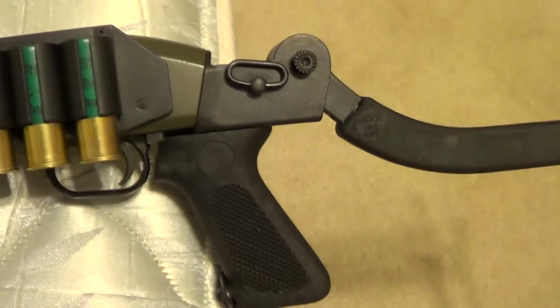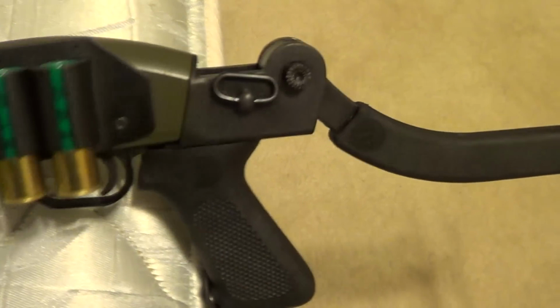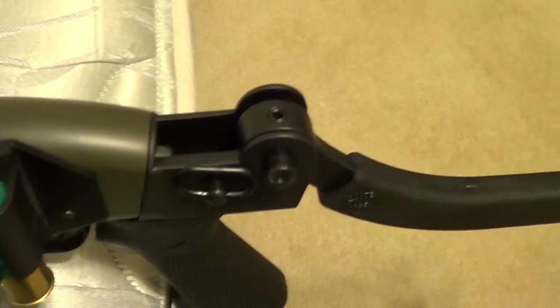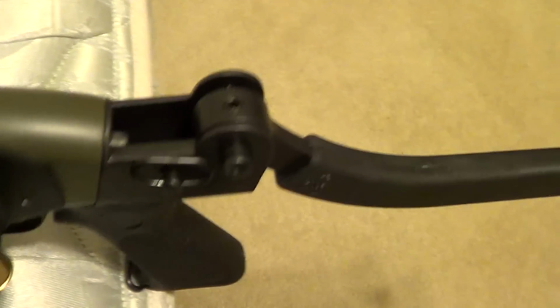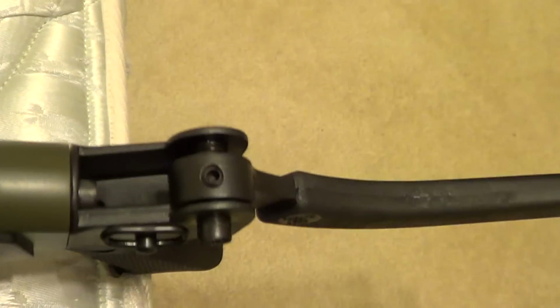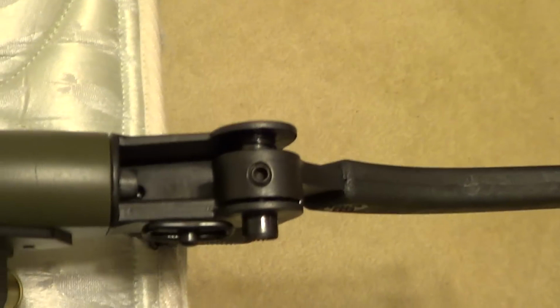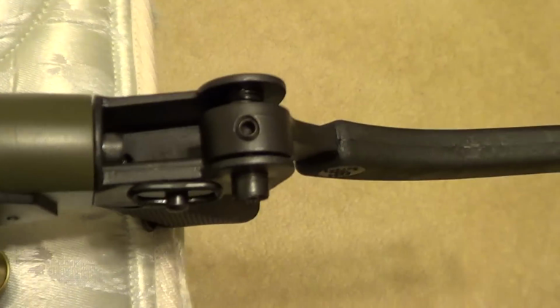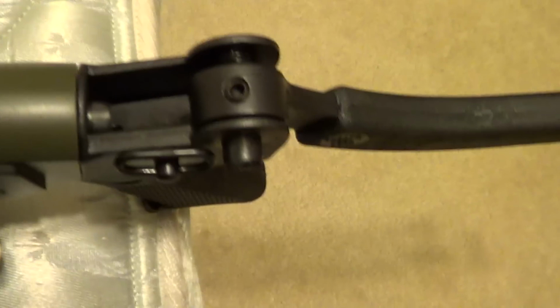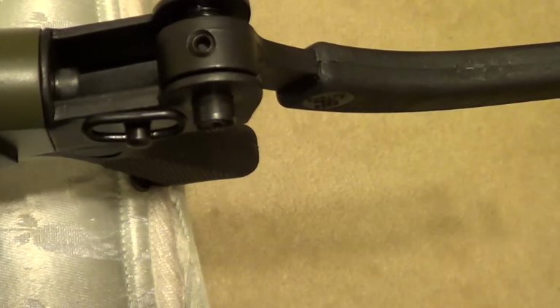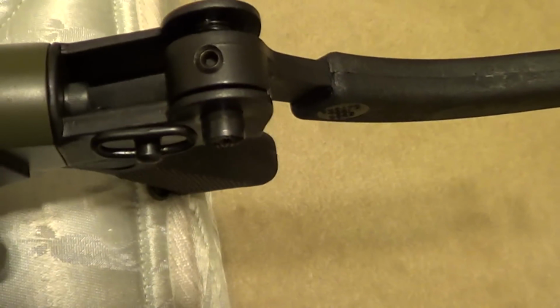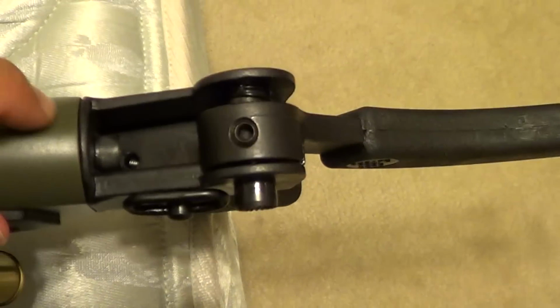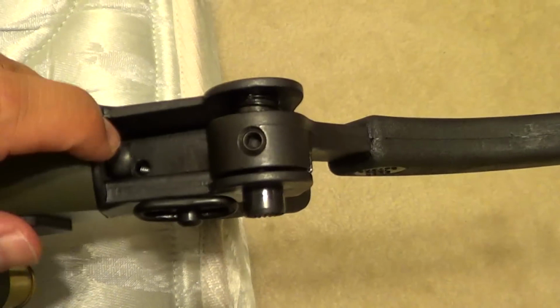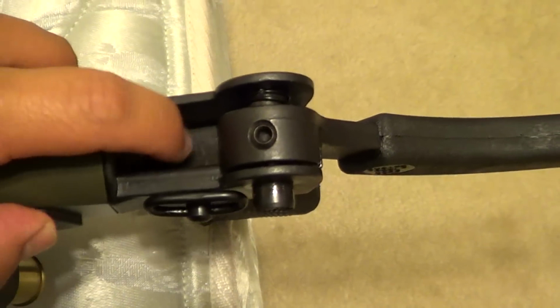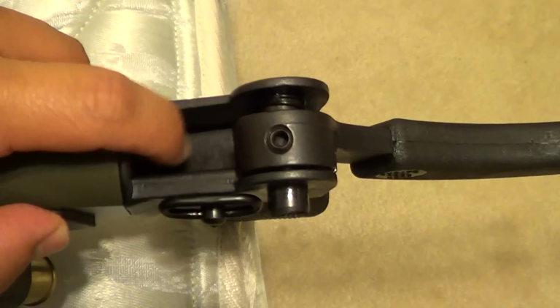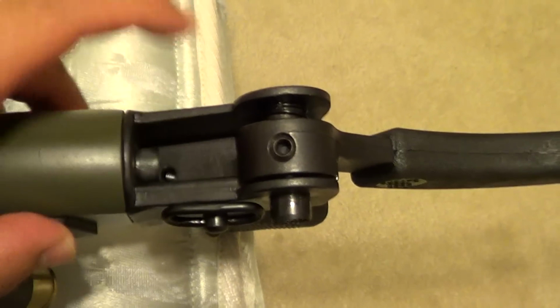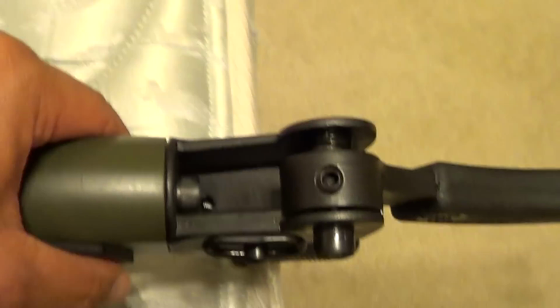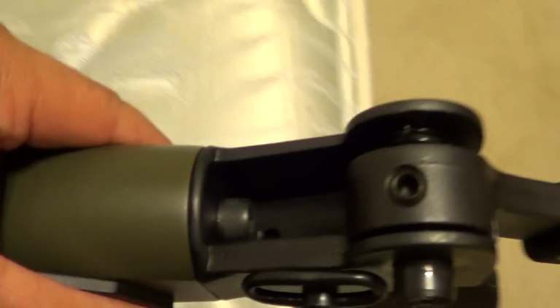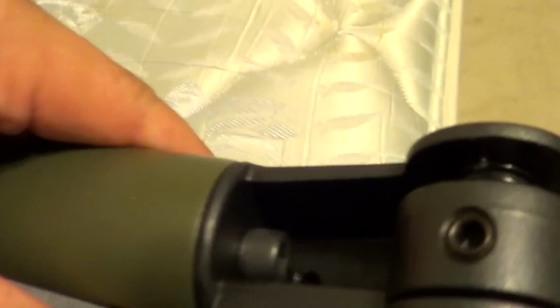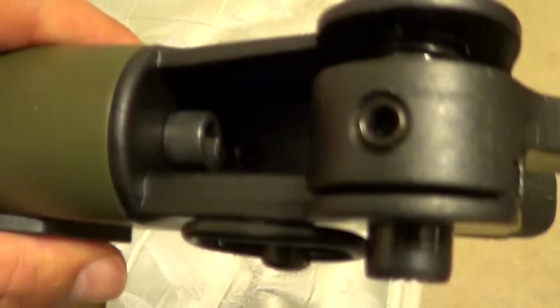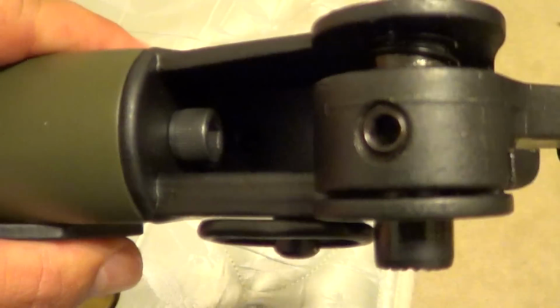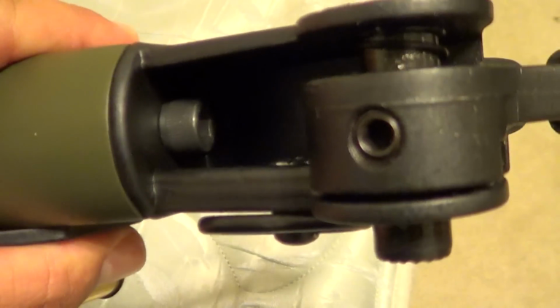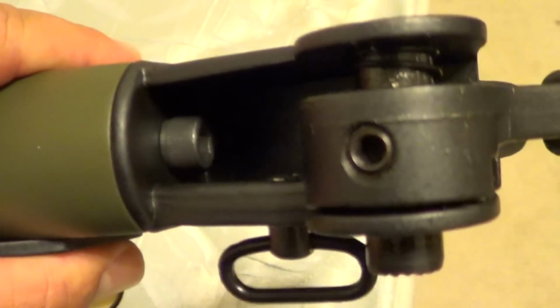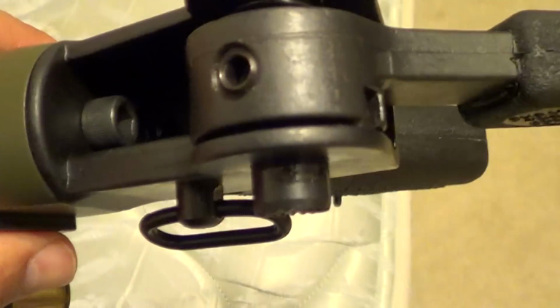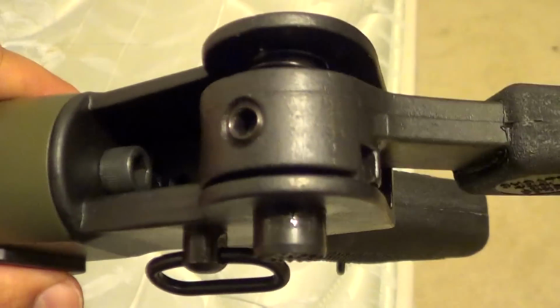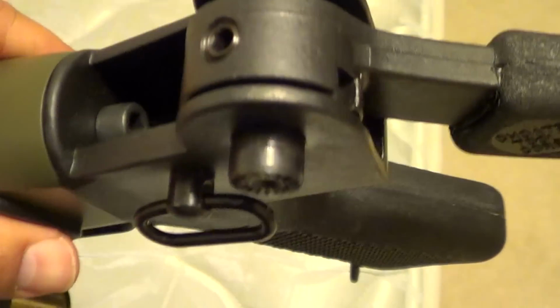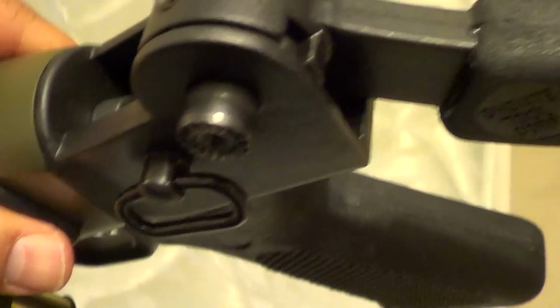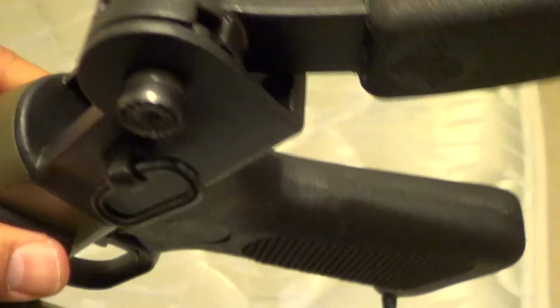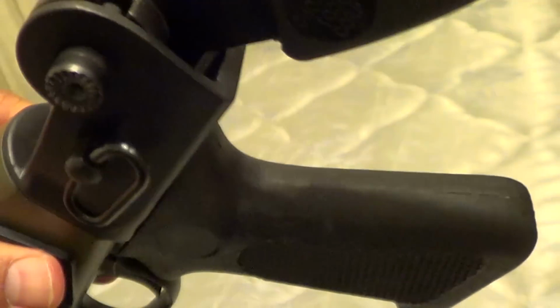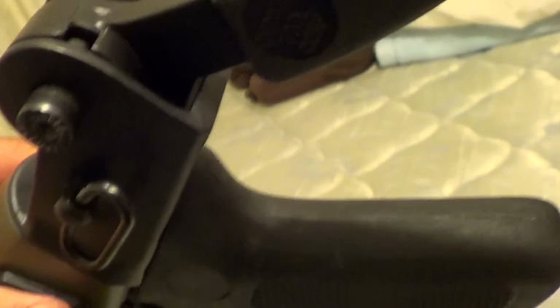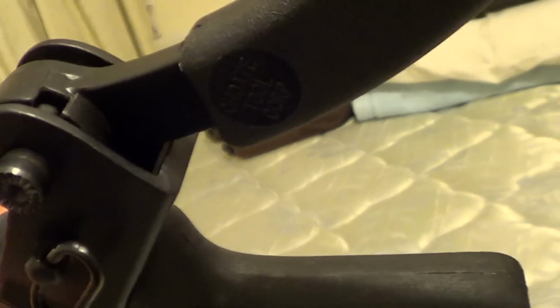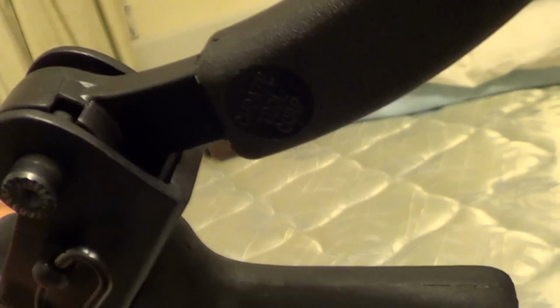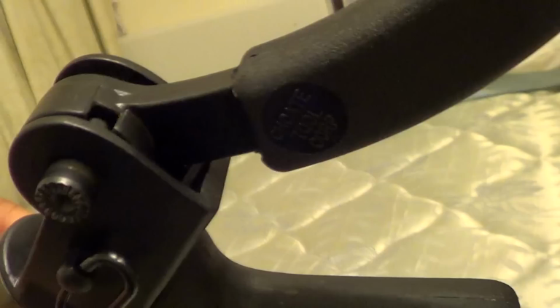I think it makes the shotgun look real good. Installation was easy — just this one Allen screw right here. Got the tool in through the back when it's closed.